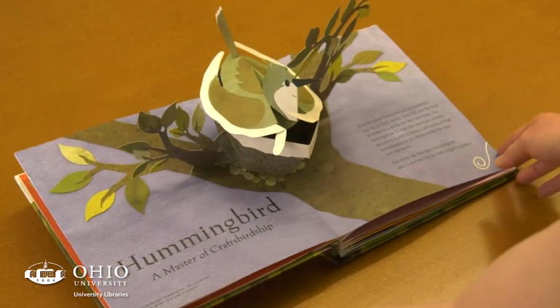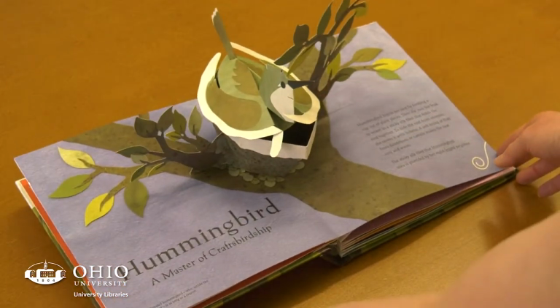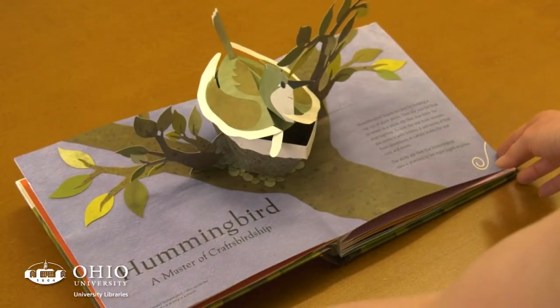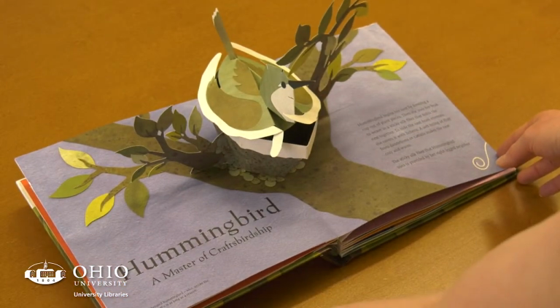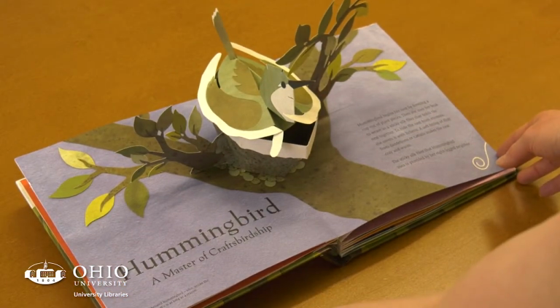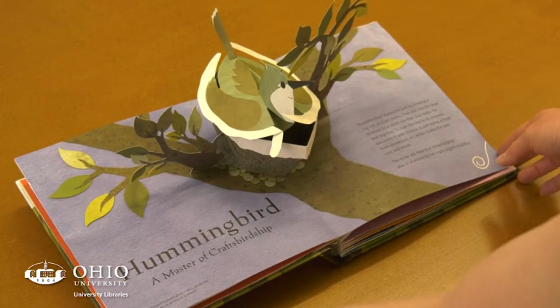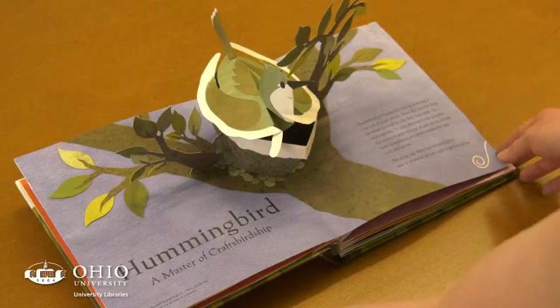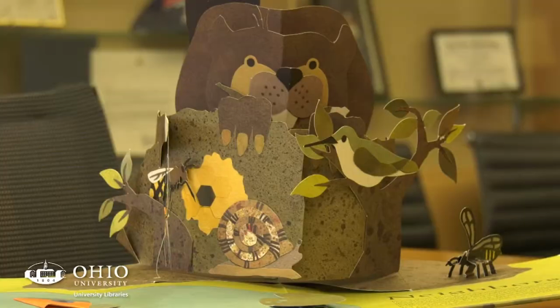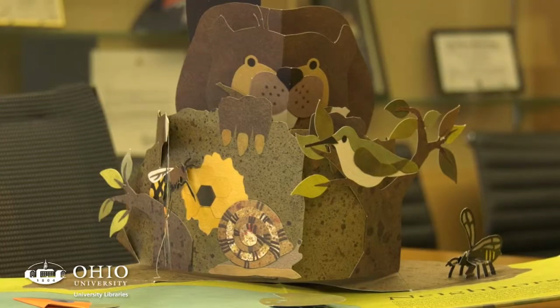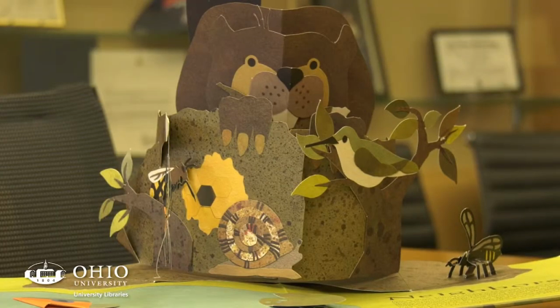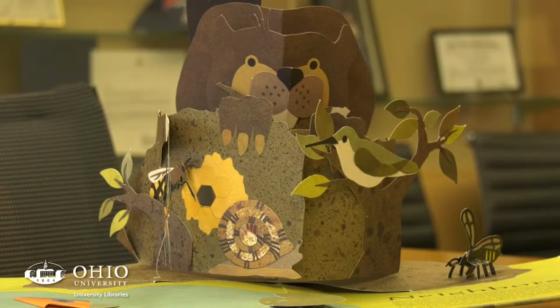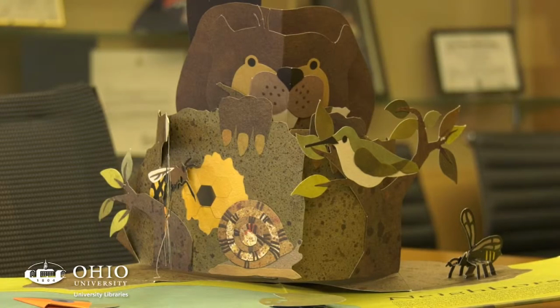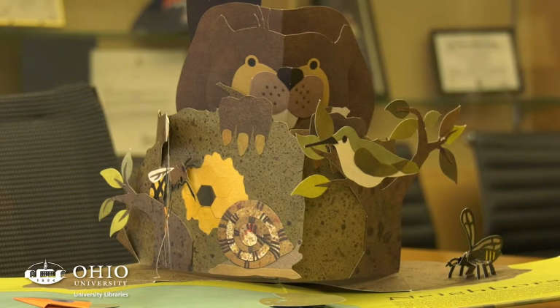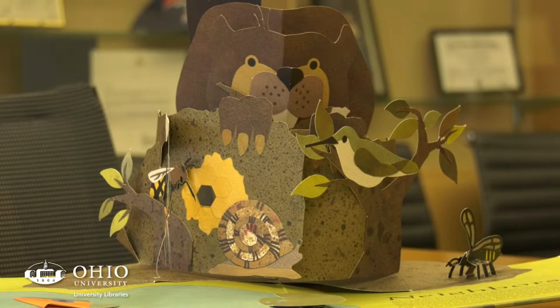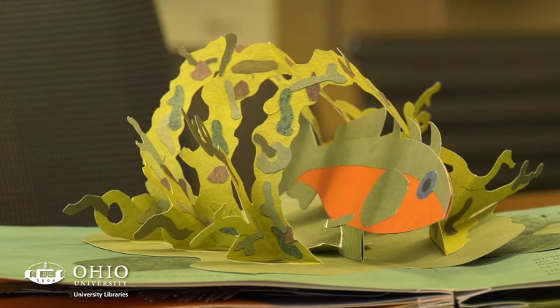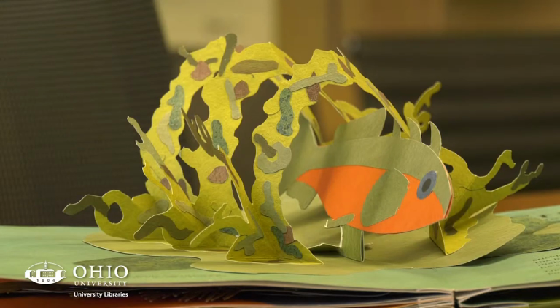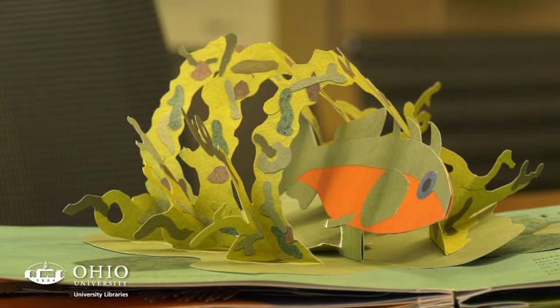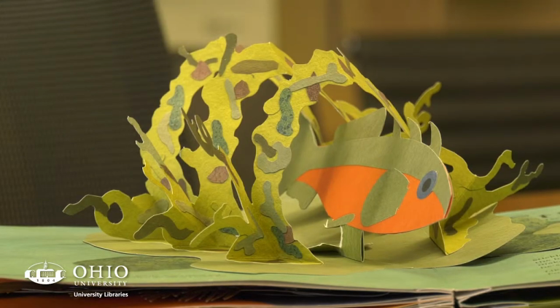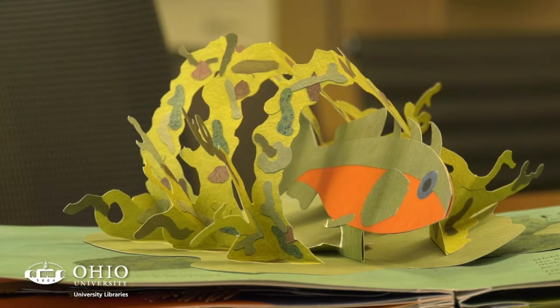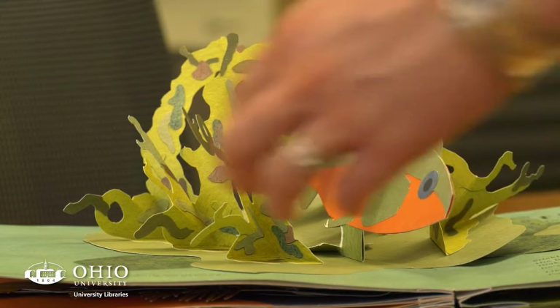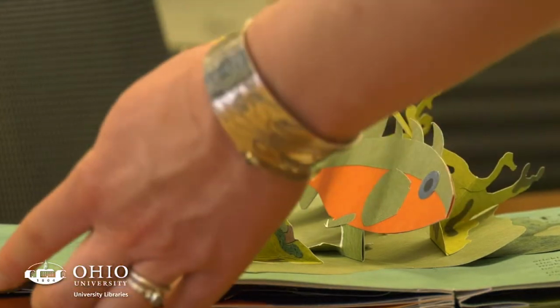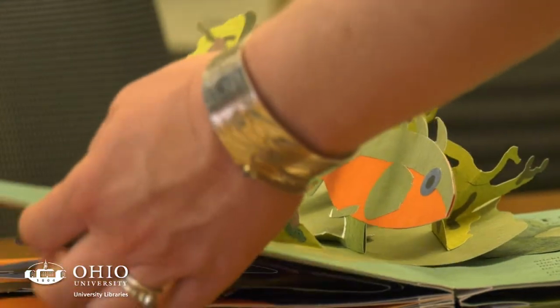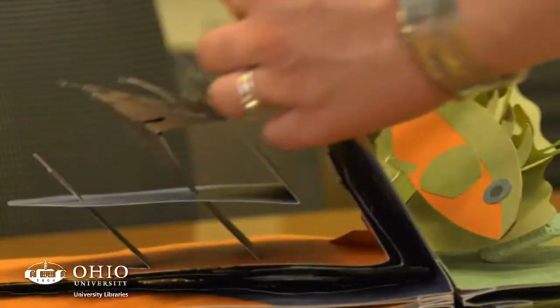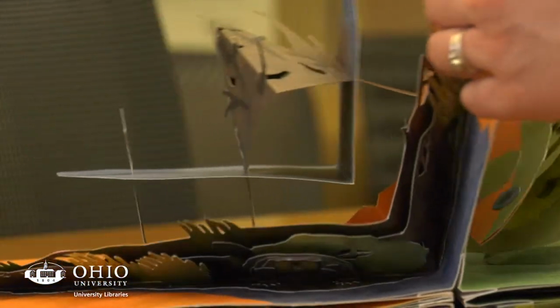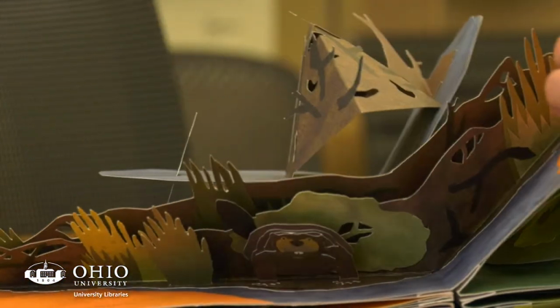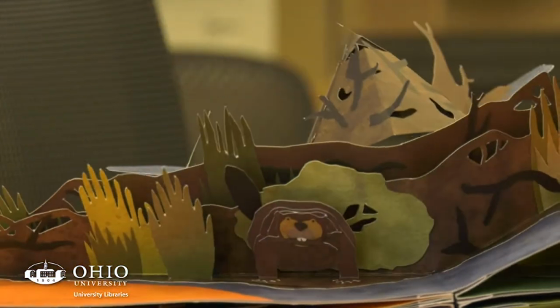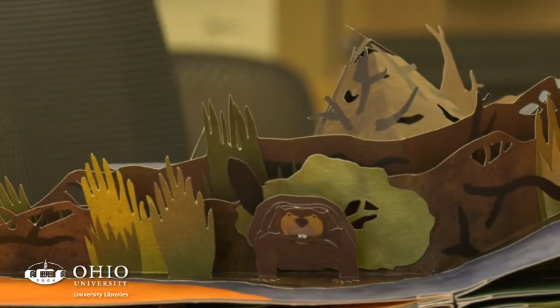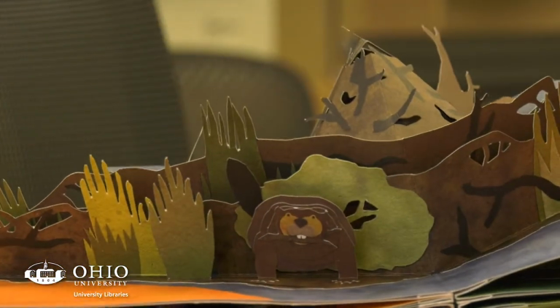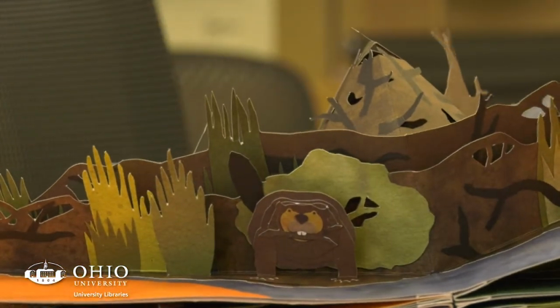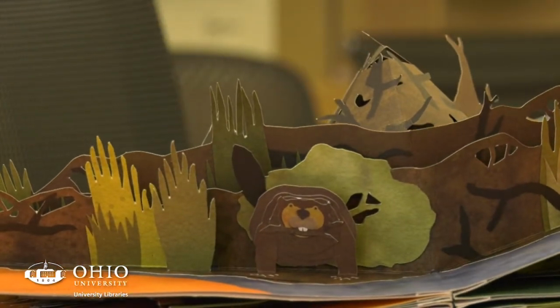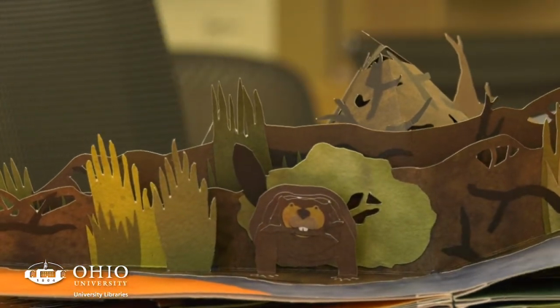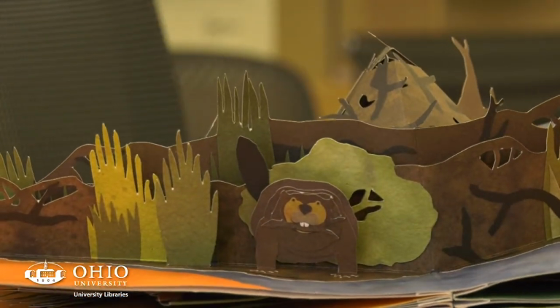He also did a handmade version of the Field Guide to Wildflowers, but this is his only book where he's also created a trade version that you could go into a bookstore and find.